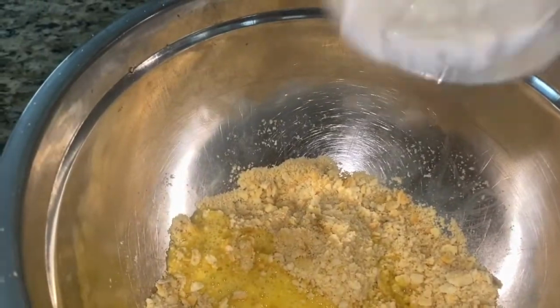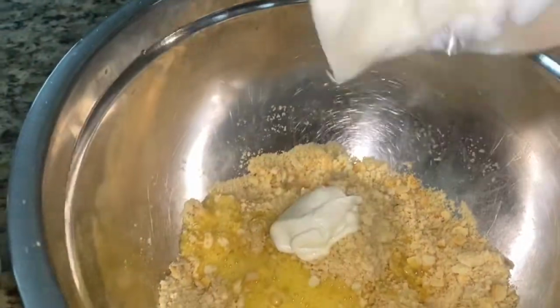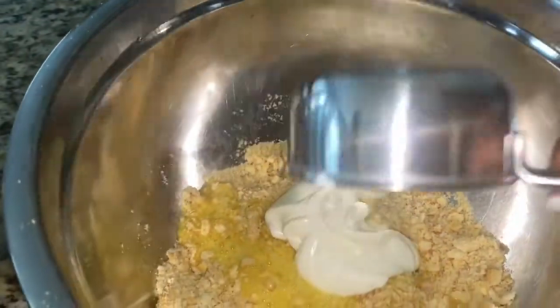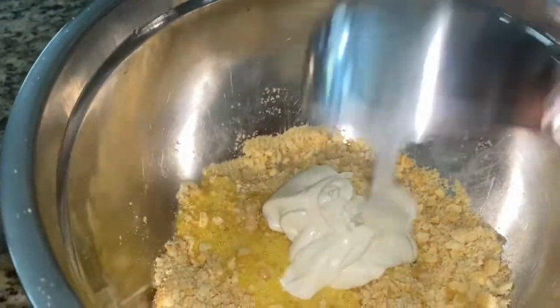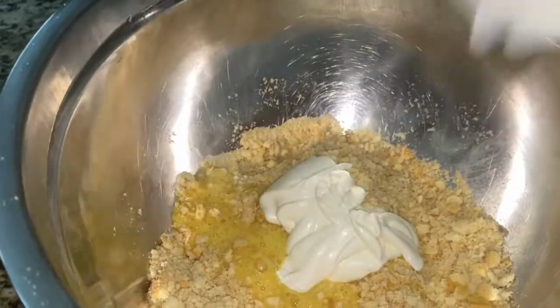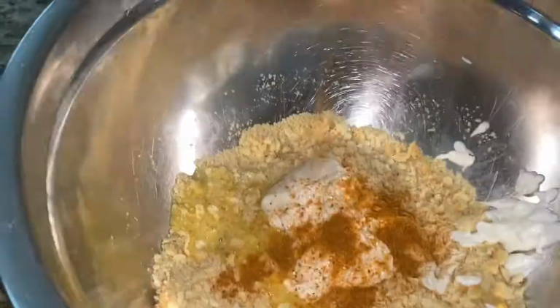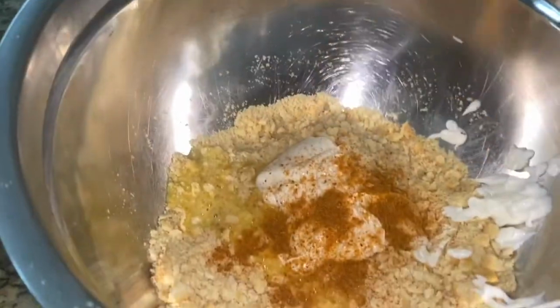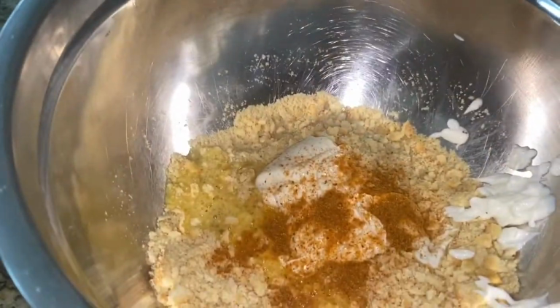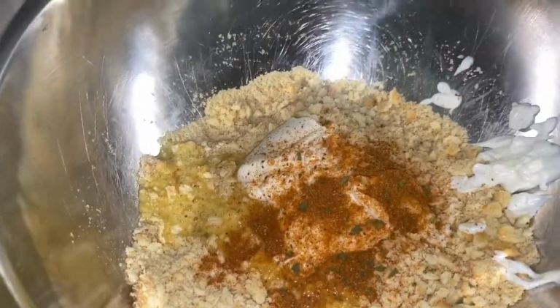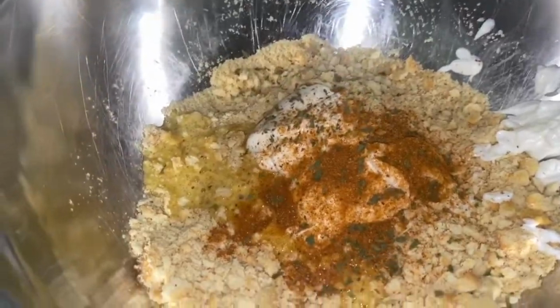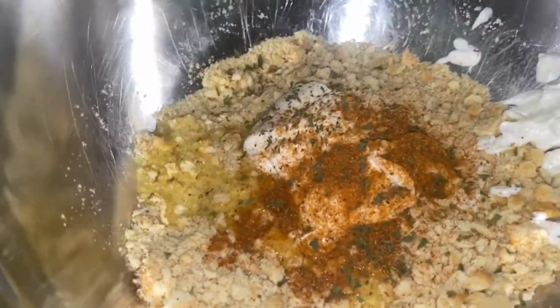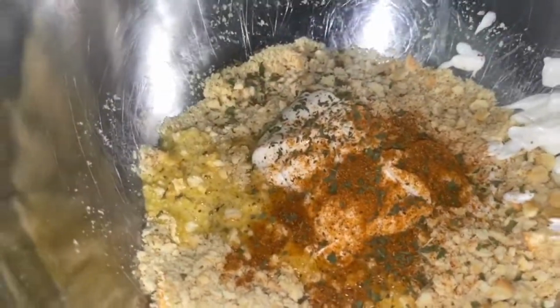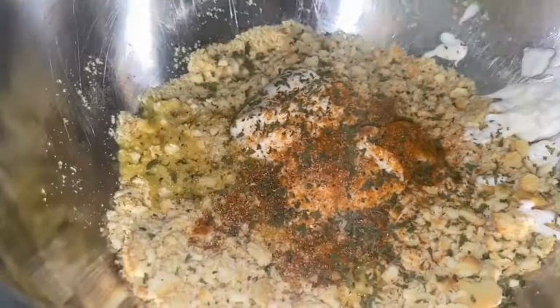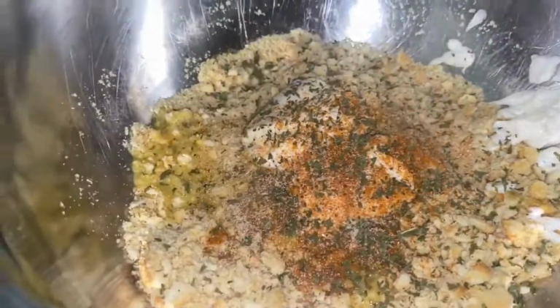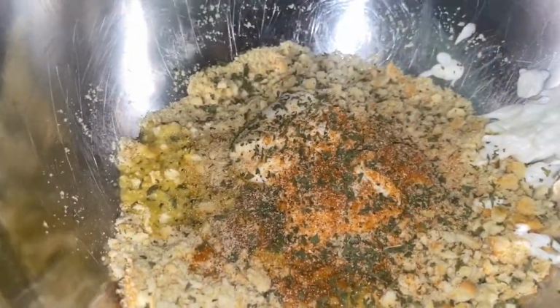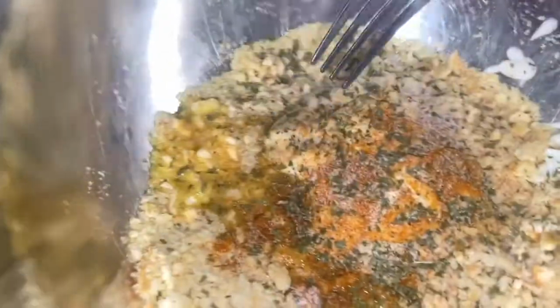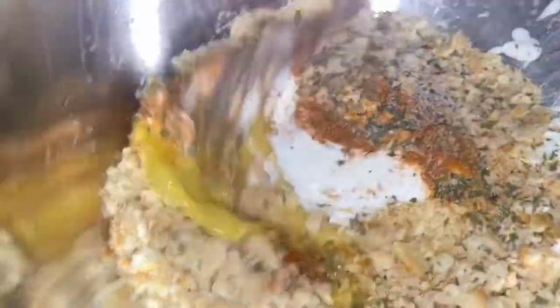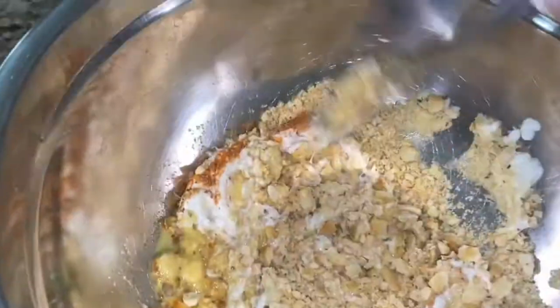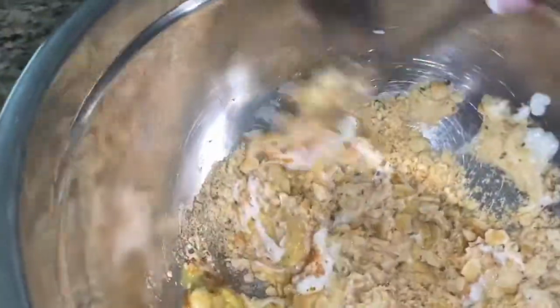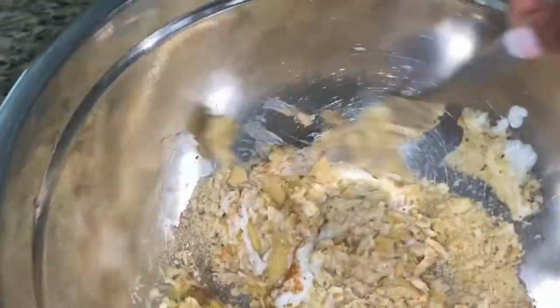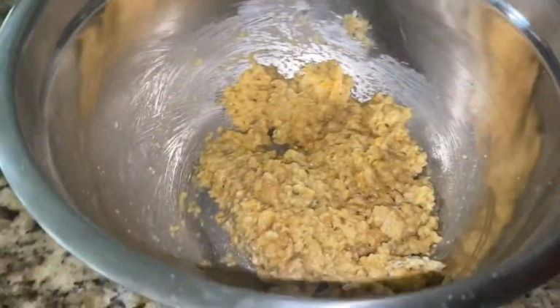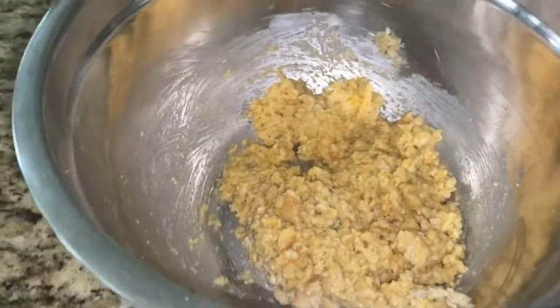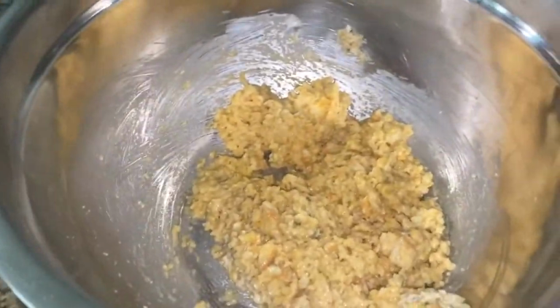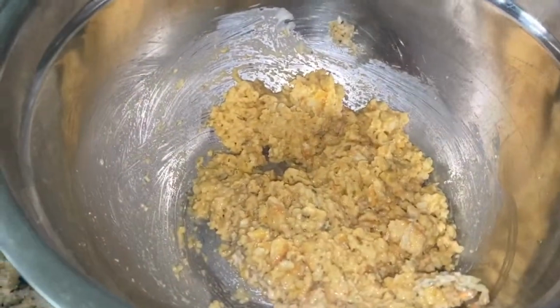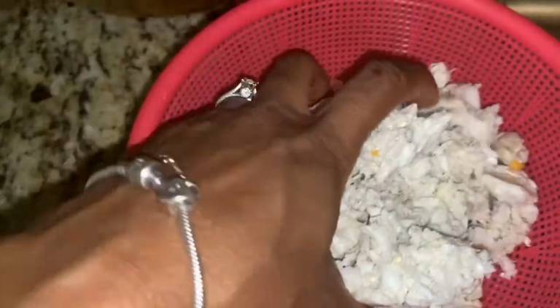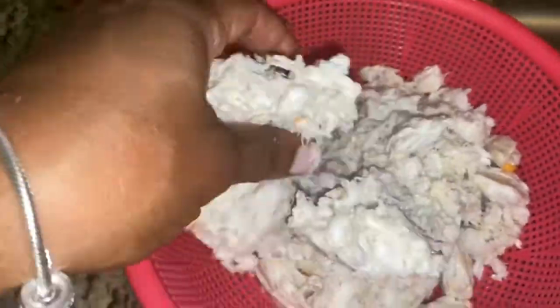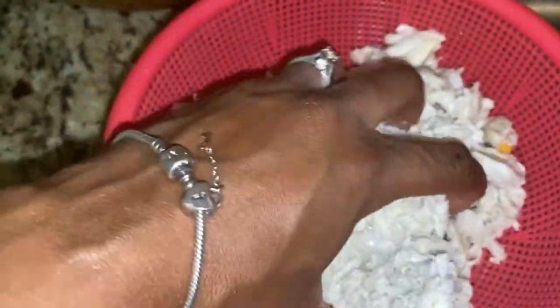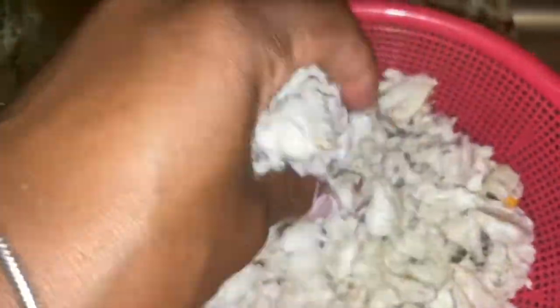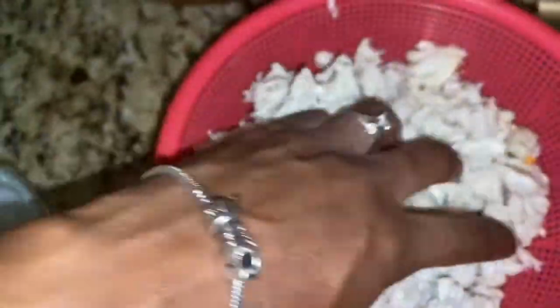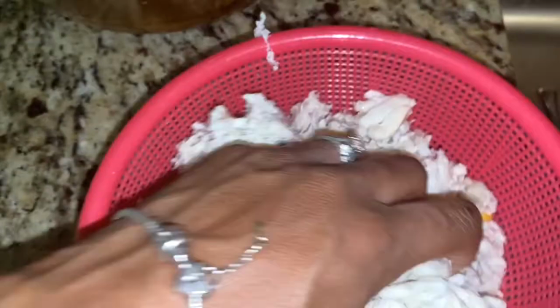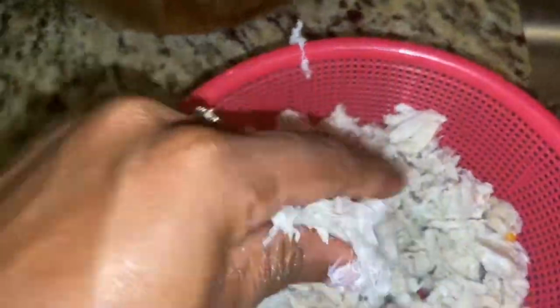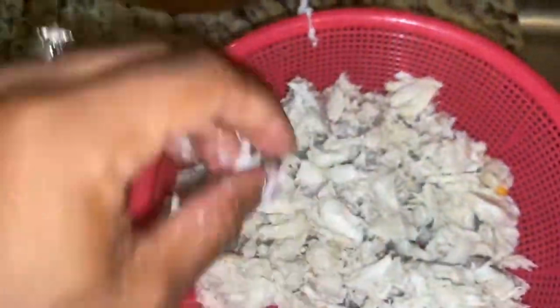Go ahead and add those eggs into your crackers, add half a cup of mayo, add some Old Bay, add some parsley flakes, add your salt and your garlic powder, and stir that up really good.